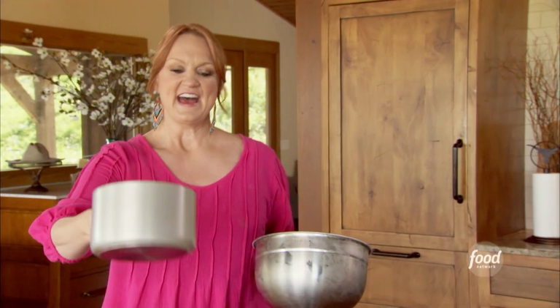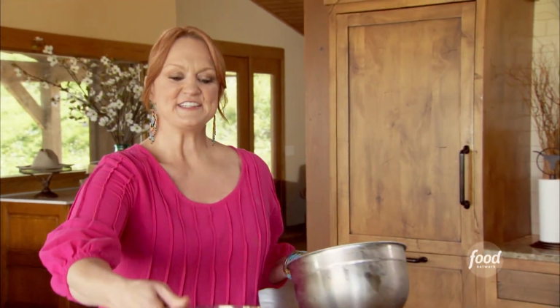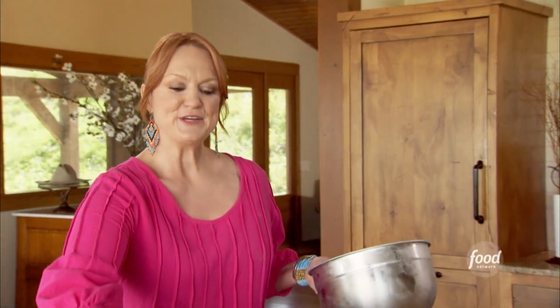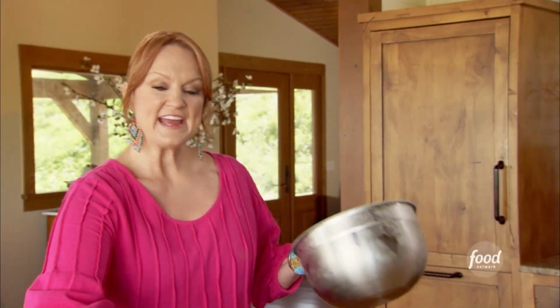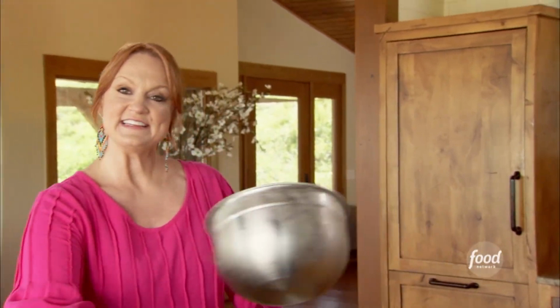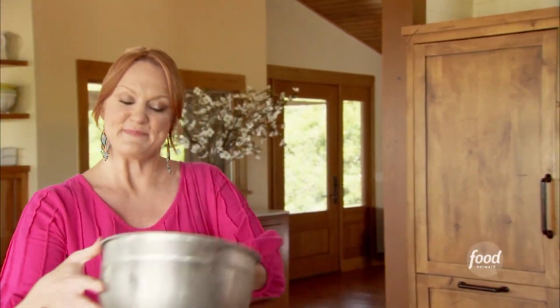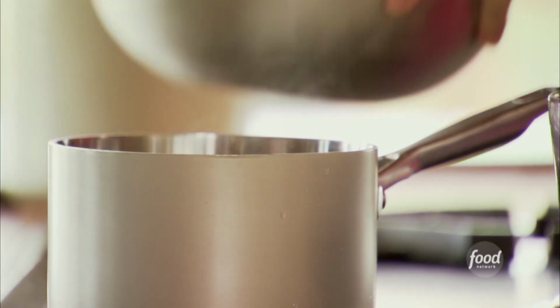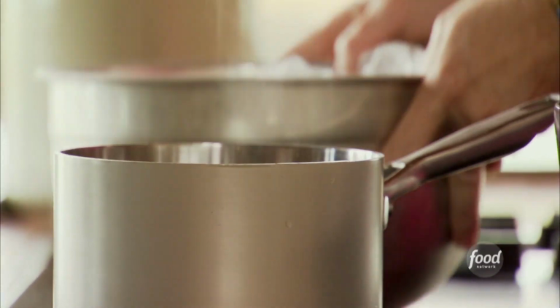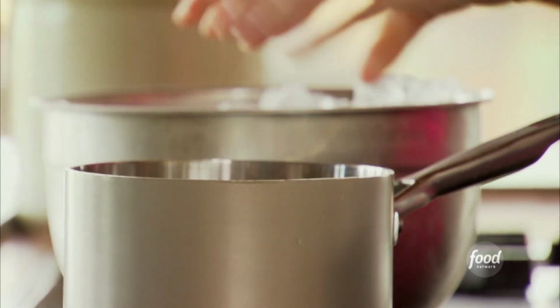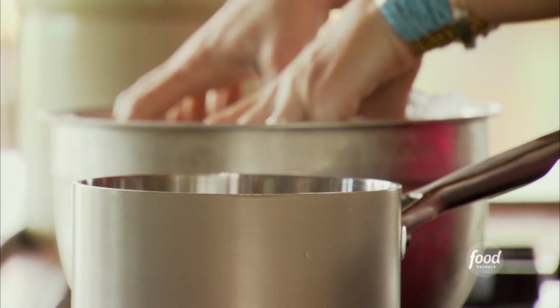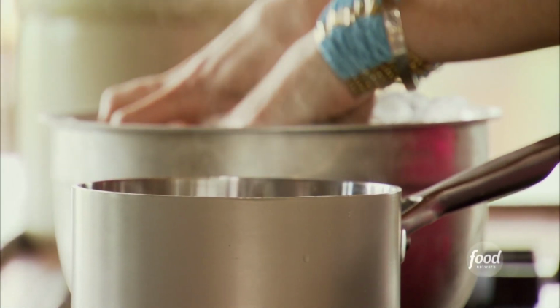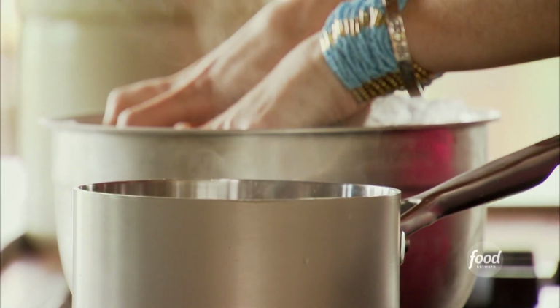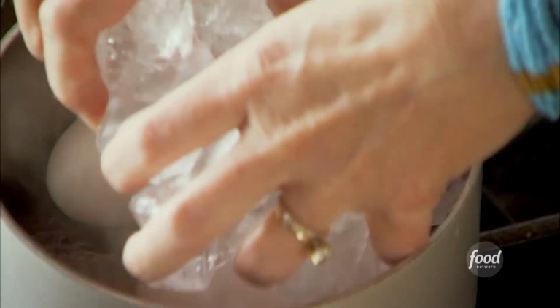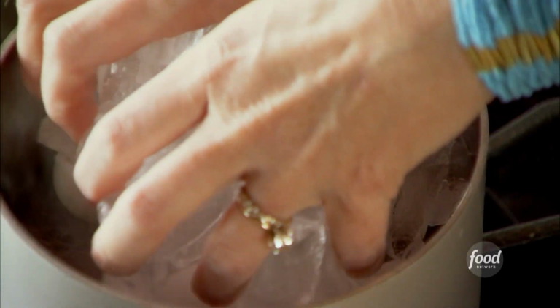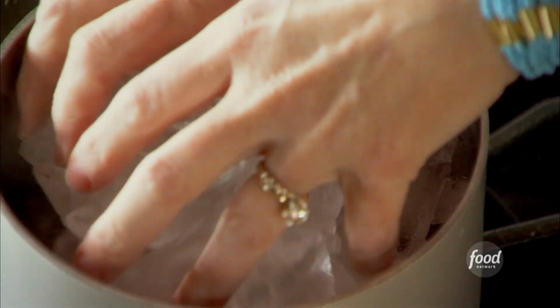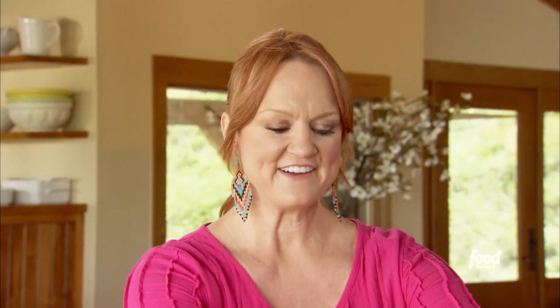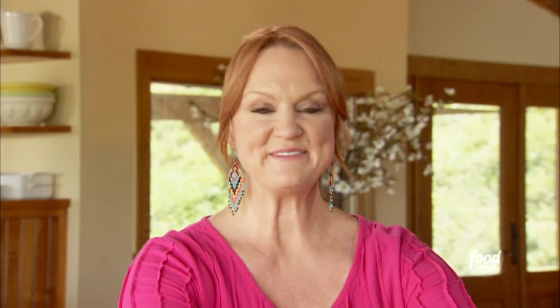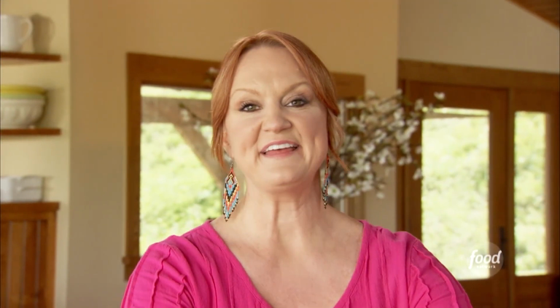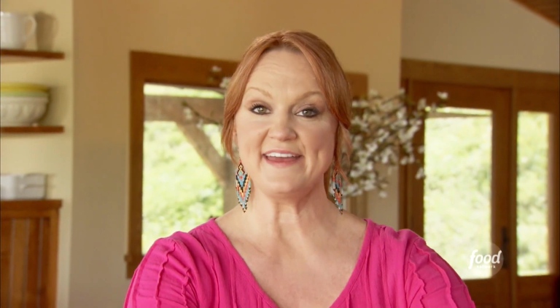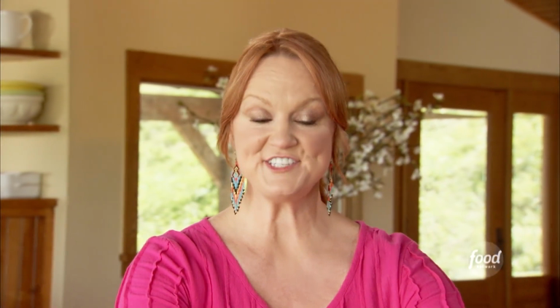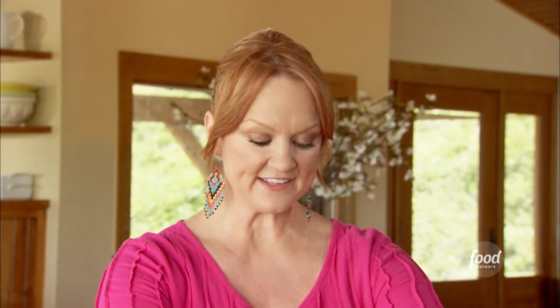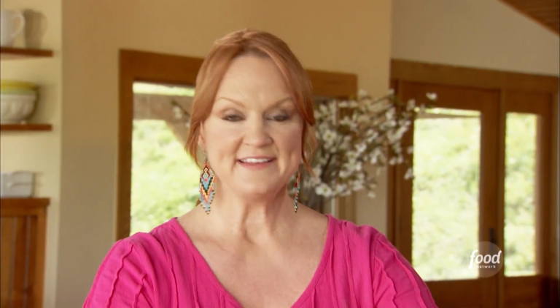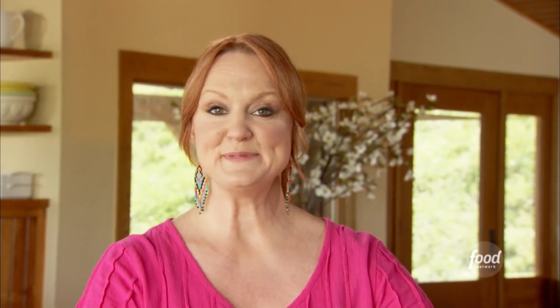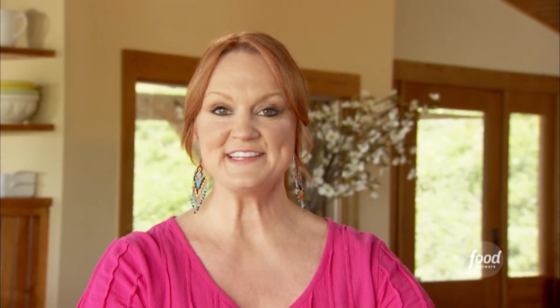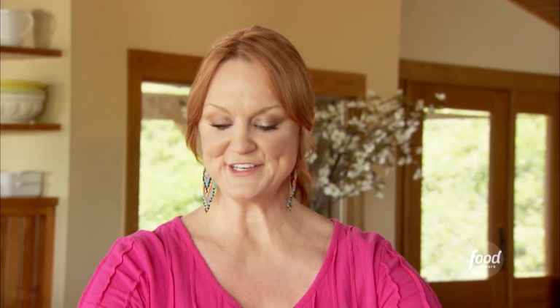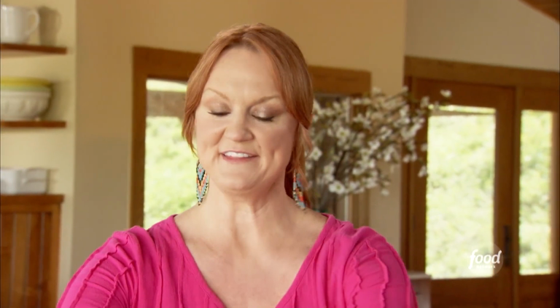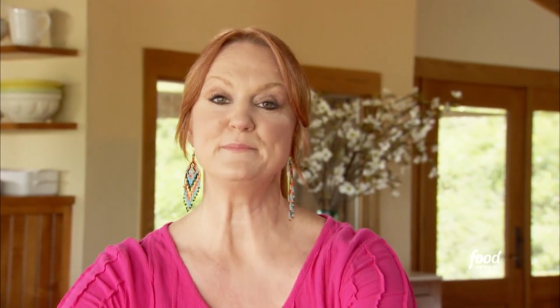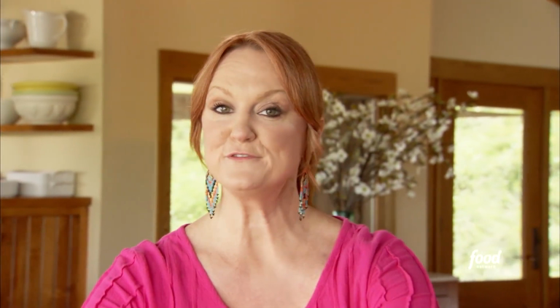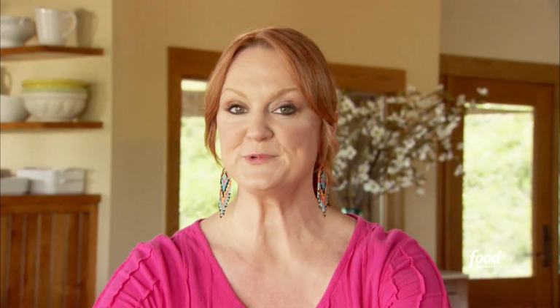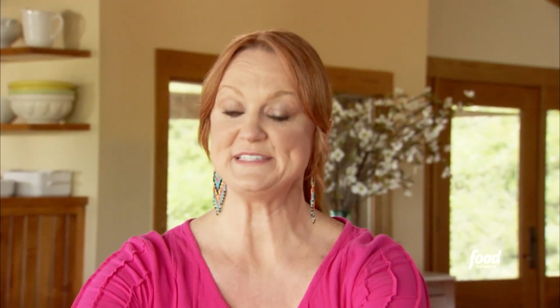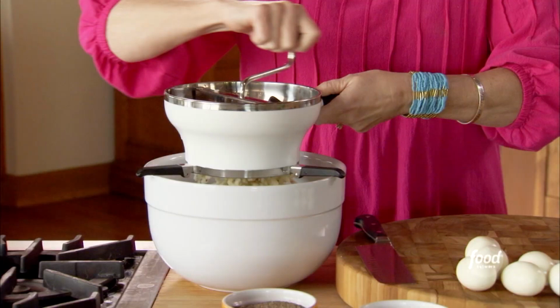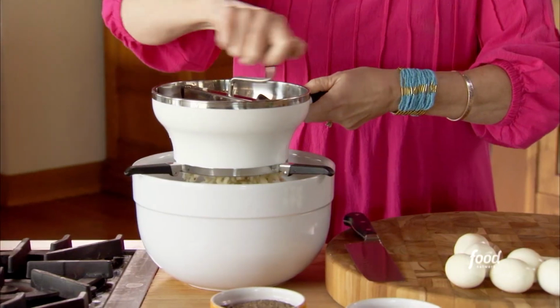I just put ice into the pan. That'll help them cool down really quickly. I'm going to let the eggs chill, the potatoes cook, and then I'll move forward with the potato salad.